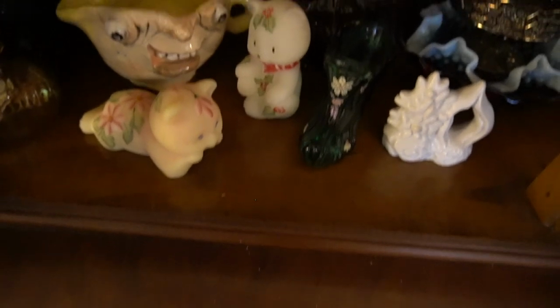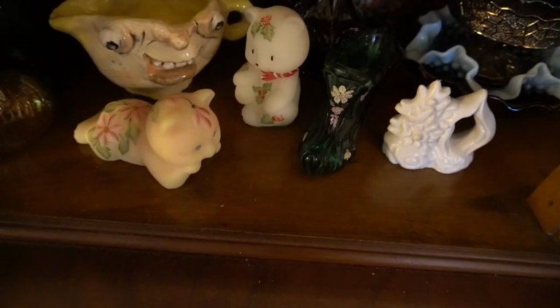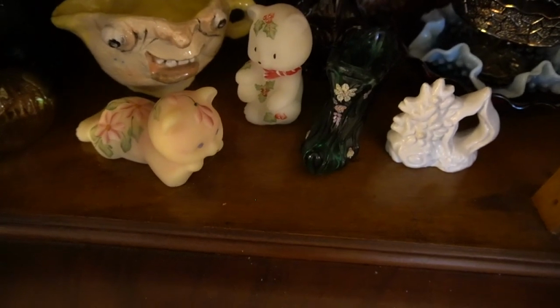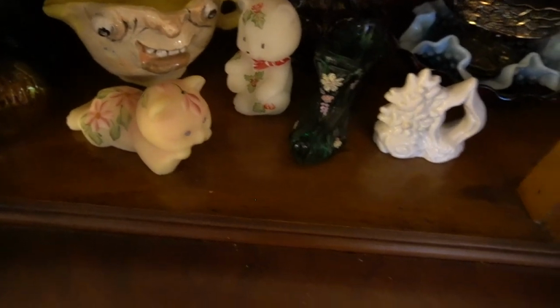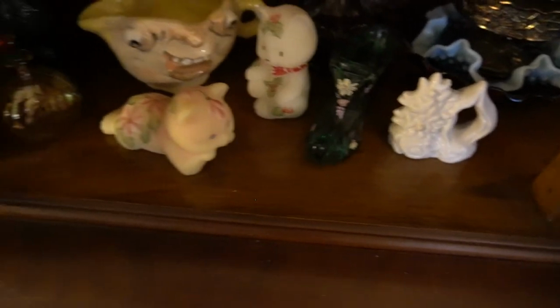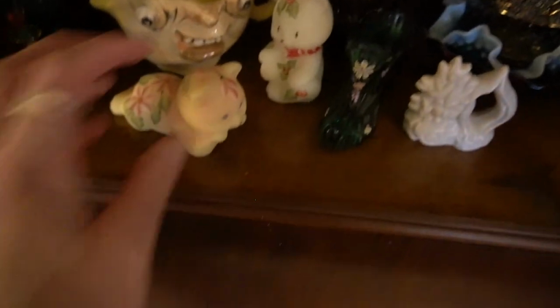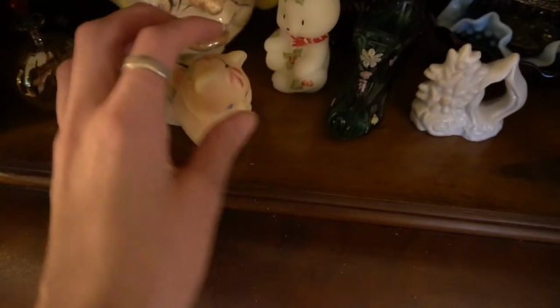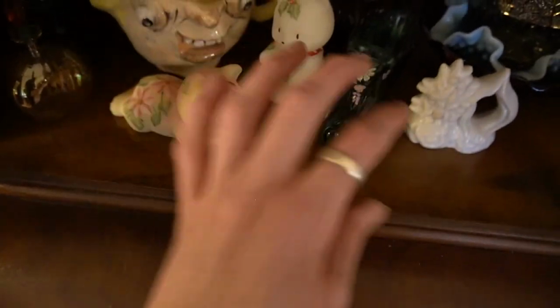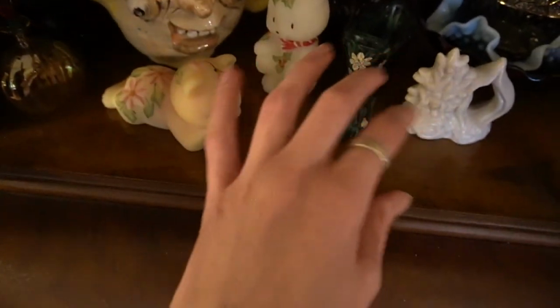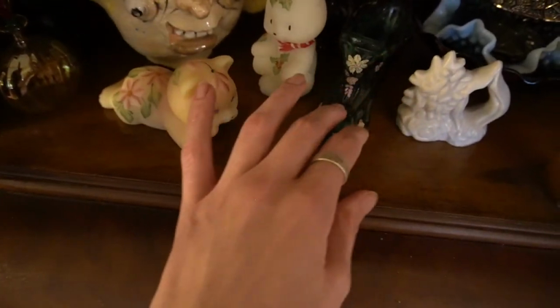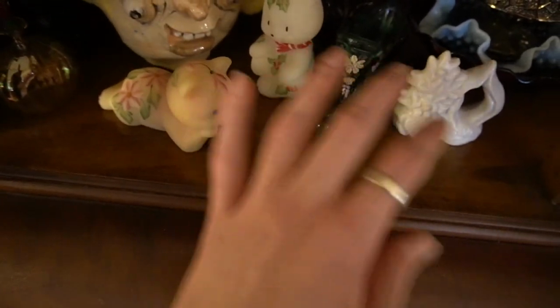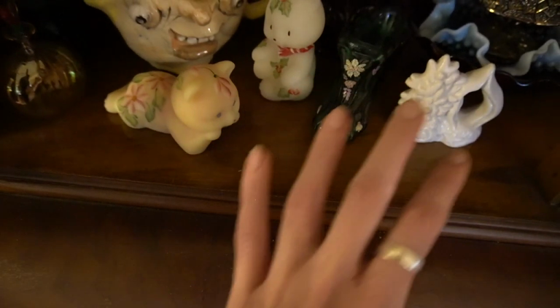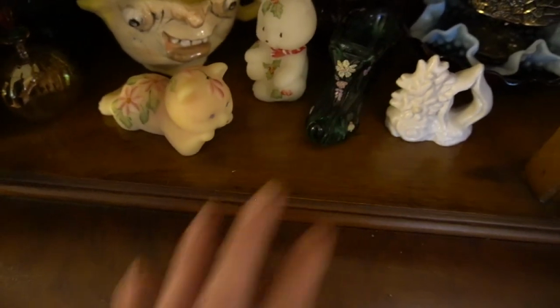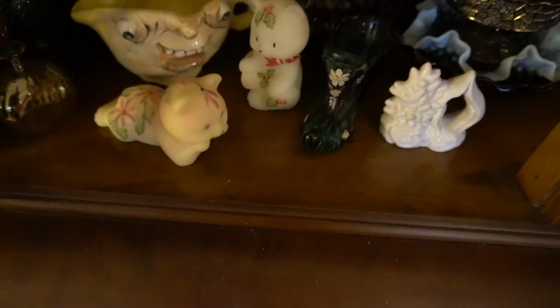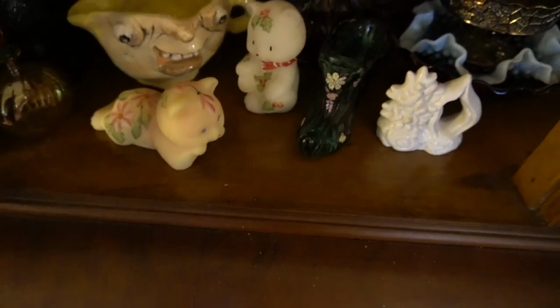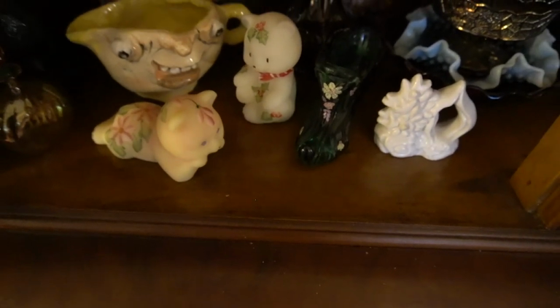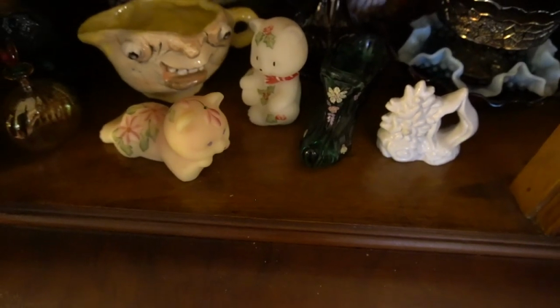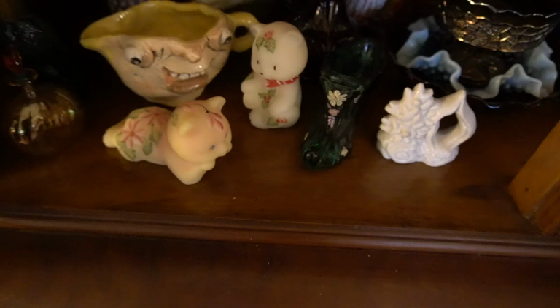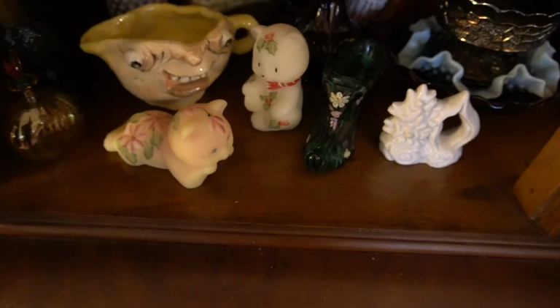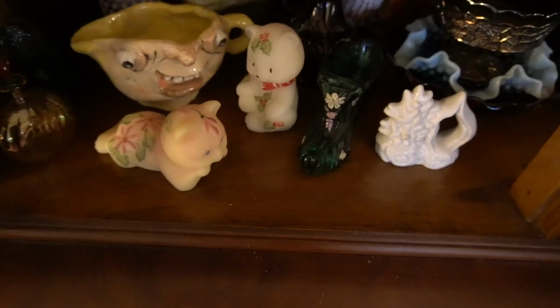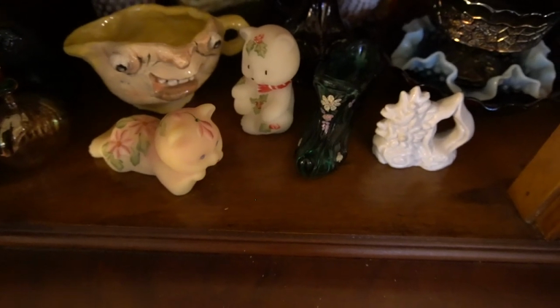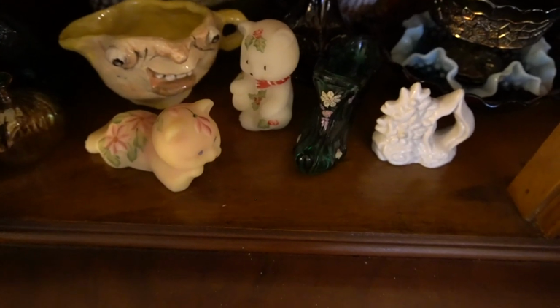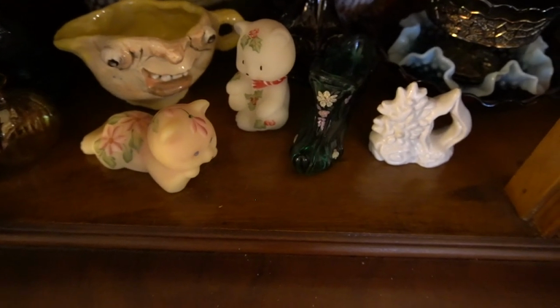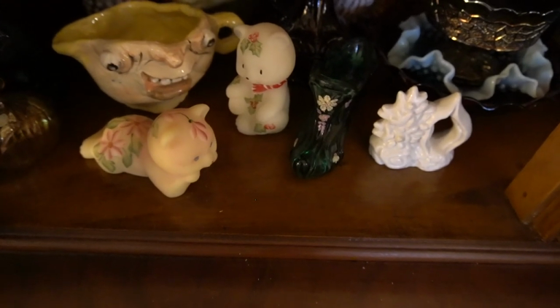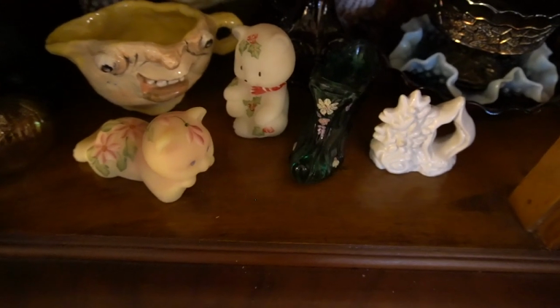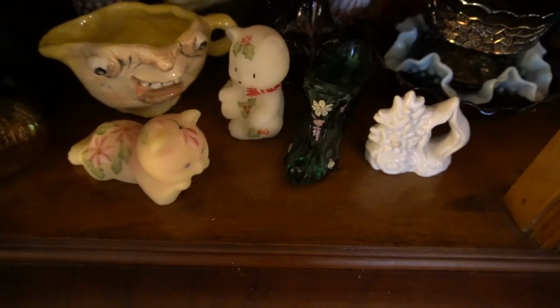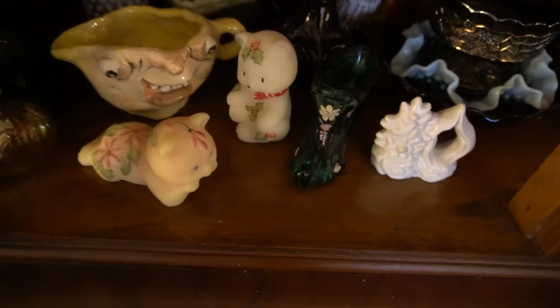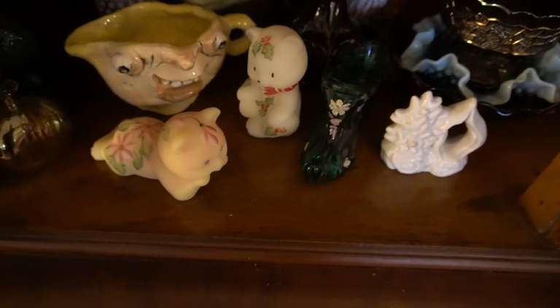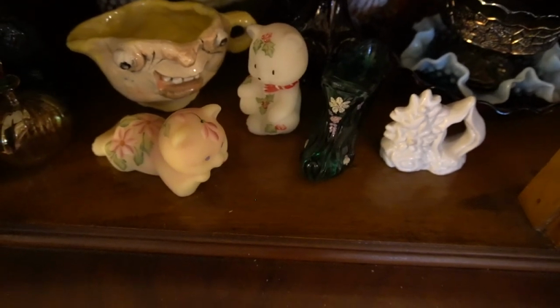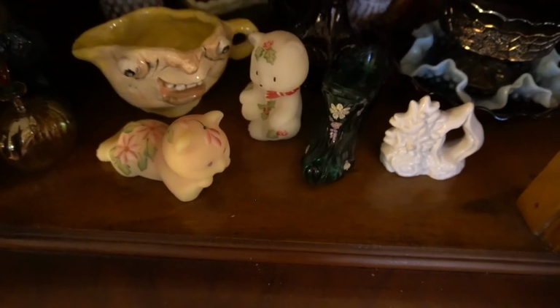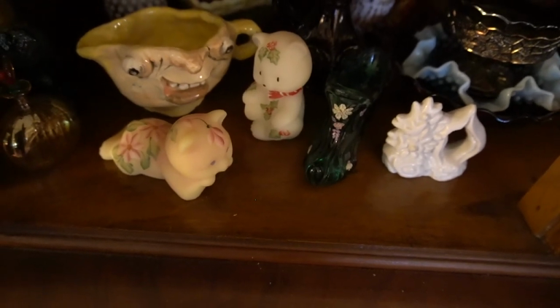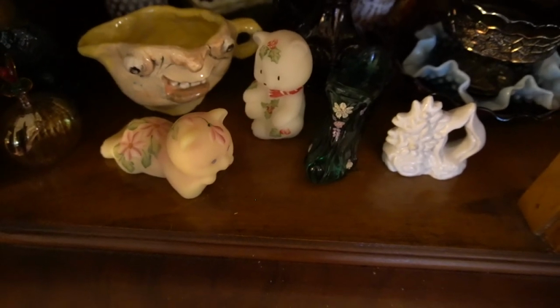A lot of these little Fenton figurines that you're seeing — these were my great aunt's, and before that they were my great grandmother's. When my great aunt passed away, my mom's cousin went in and just kind of sold everything — and this is what I have left of my great aunt and great grandmother.